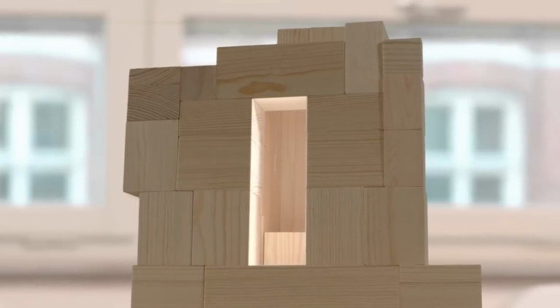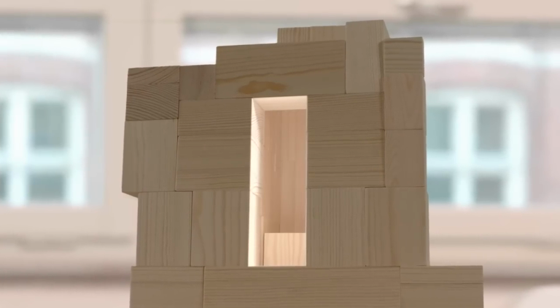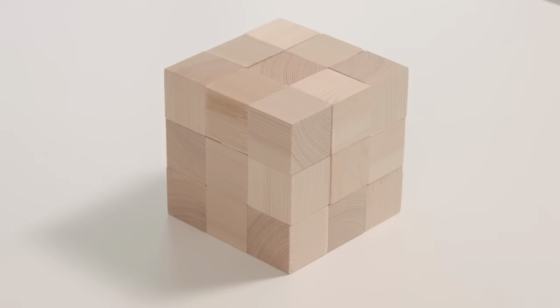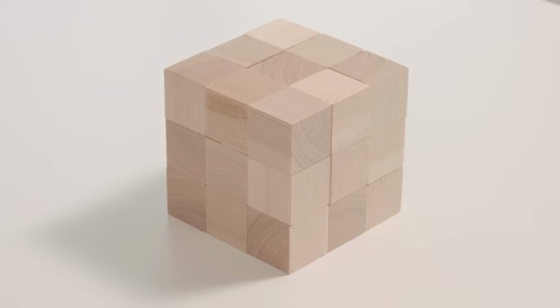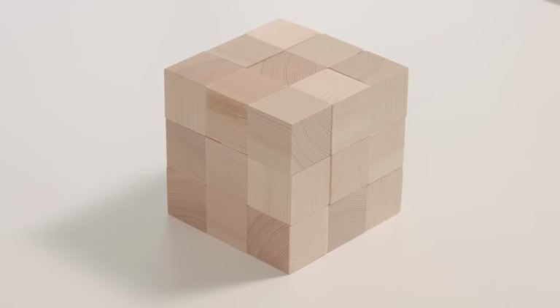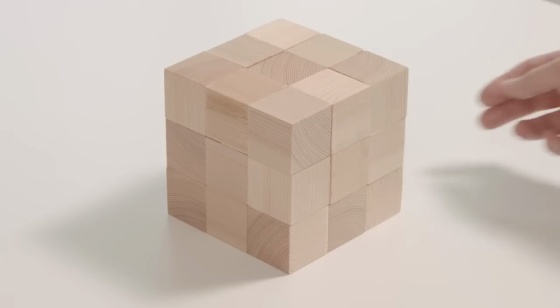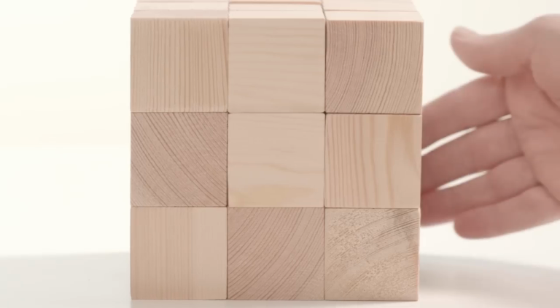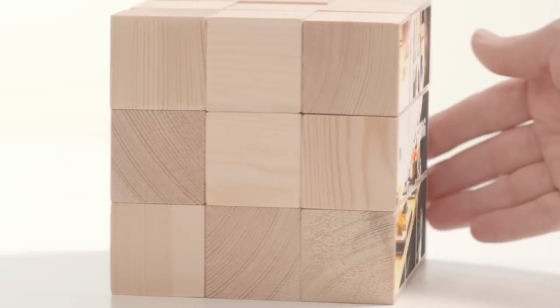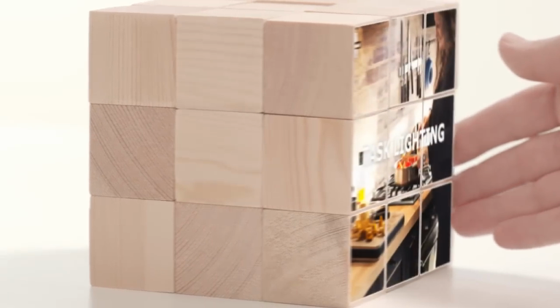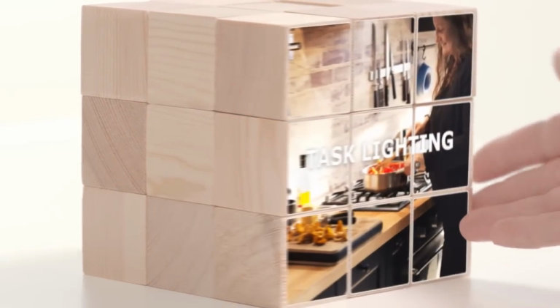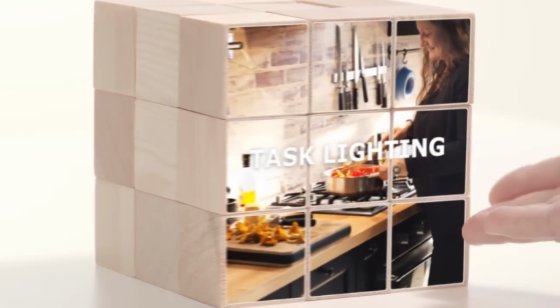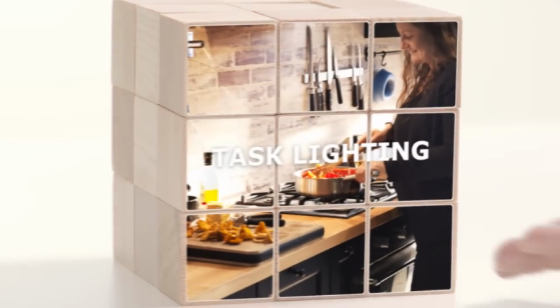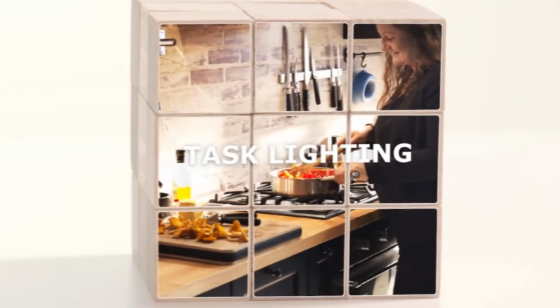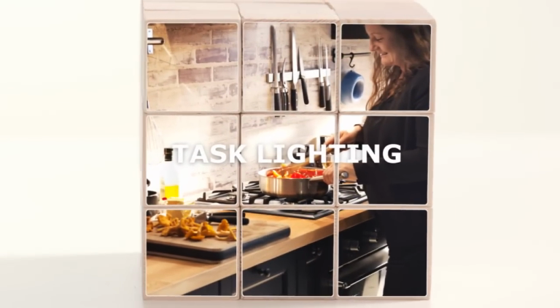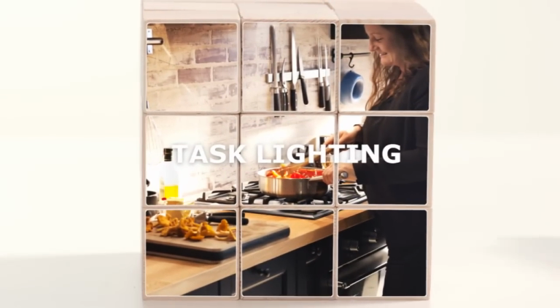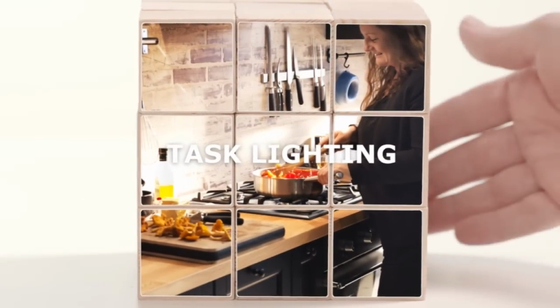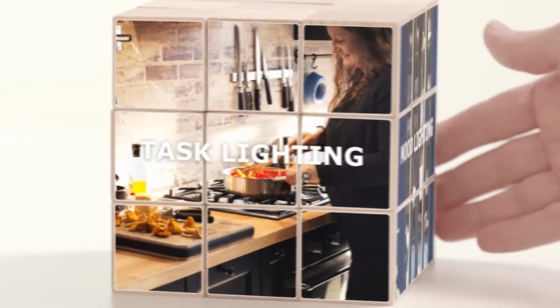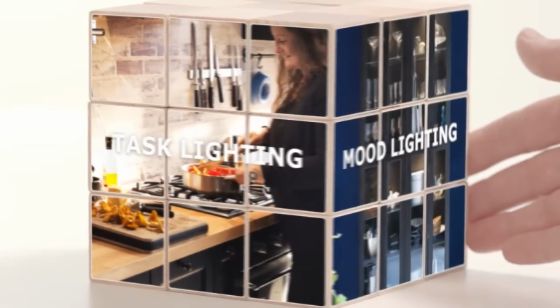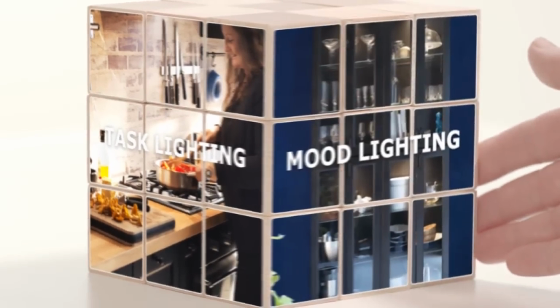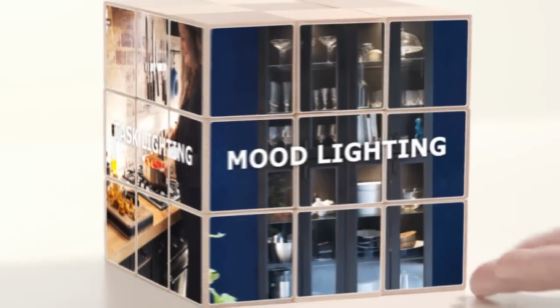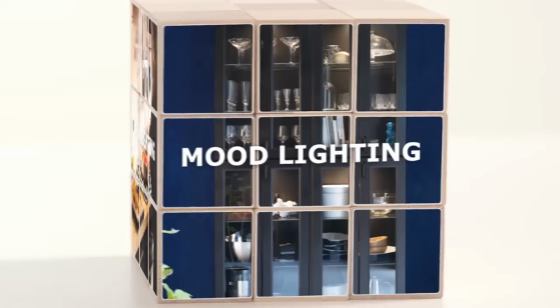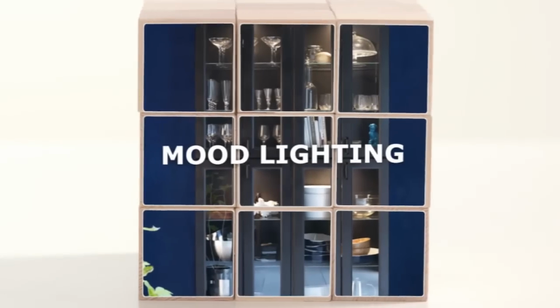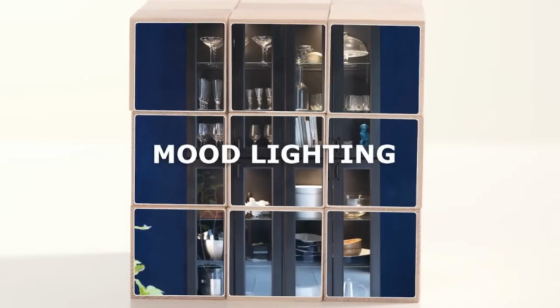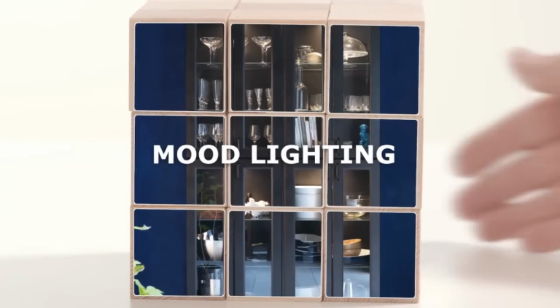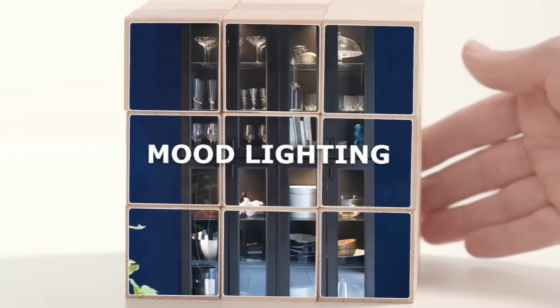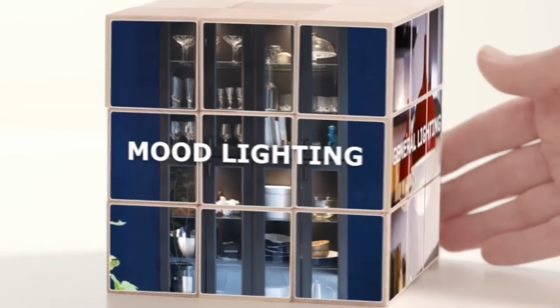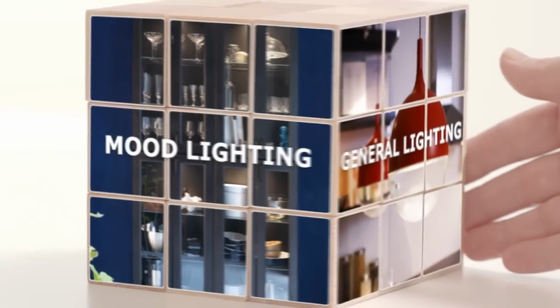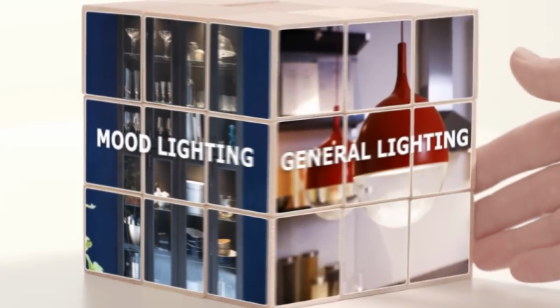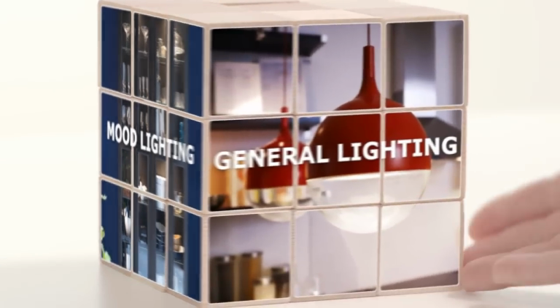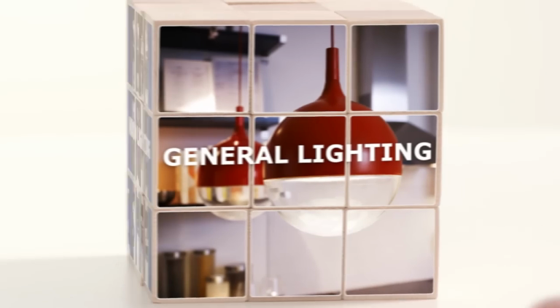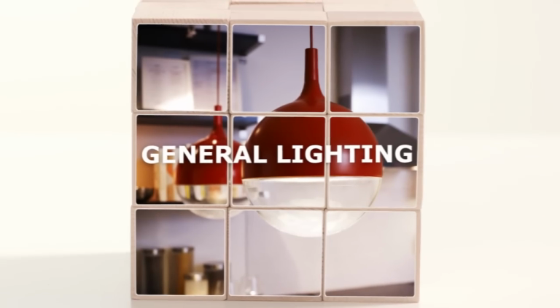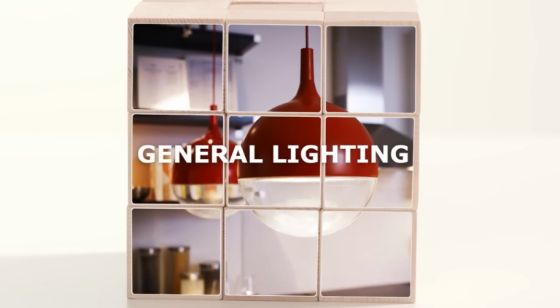Kitchen lighting can be divided into three categories: task lighting, that lights your work areas; mood lighting, that creates a warm inviting atmosphere; and general lighting, which lights the whole room at once.